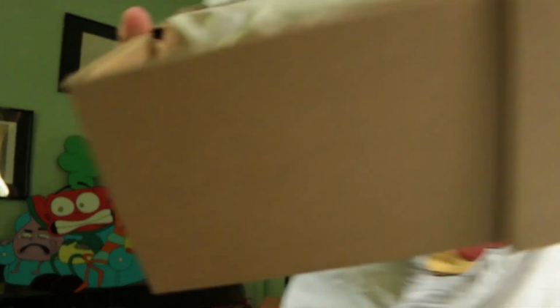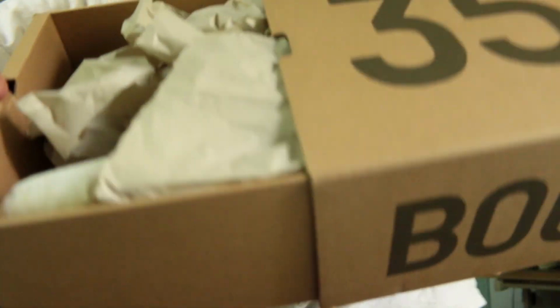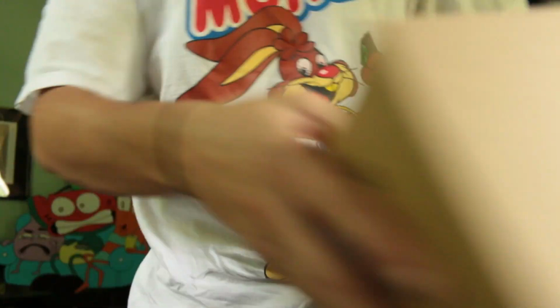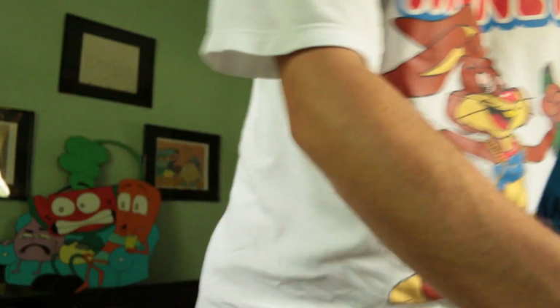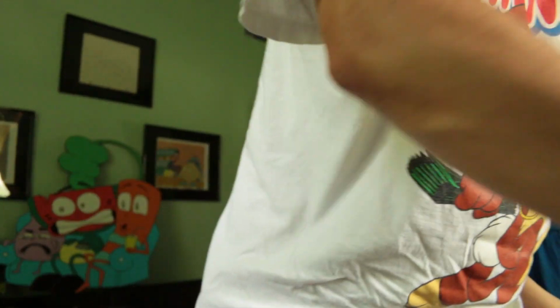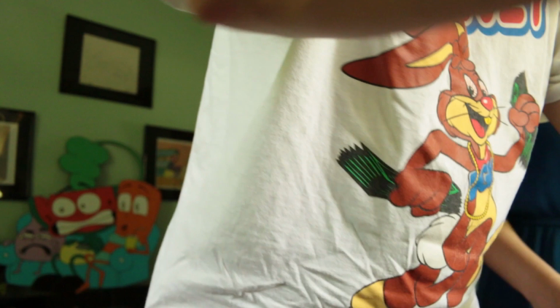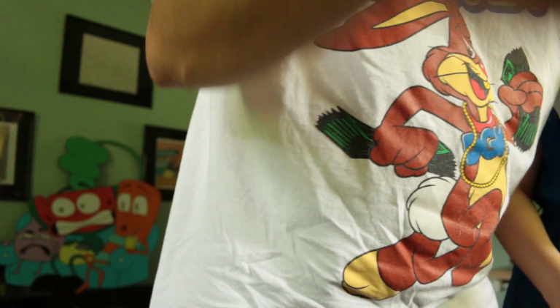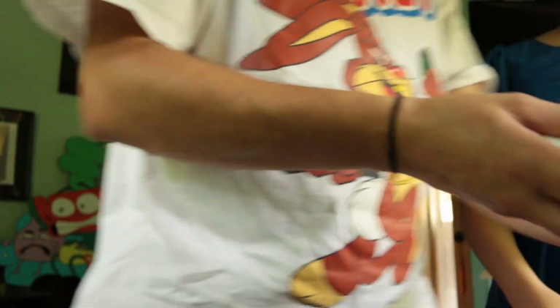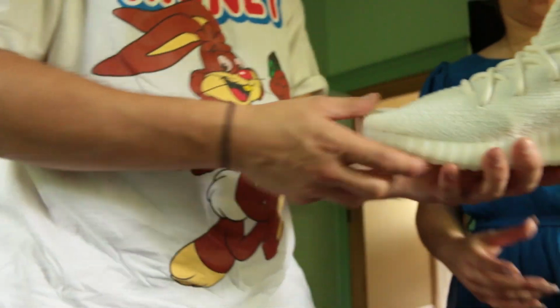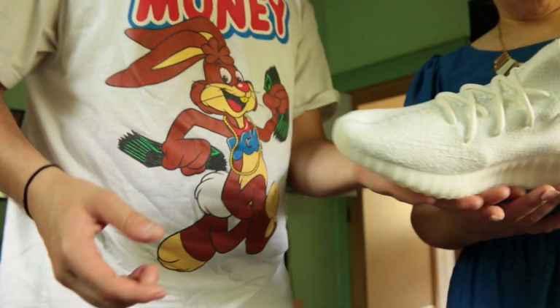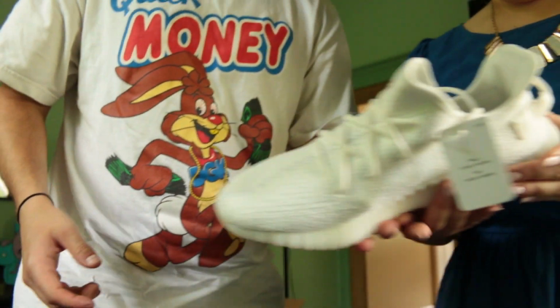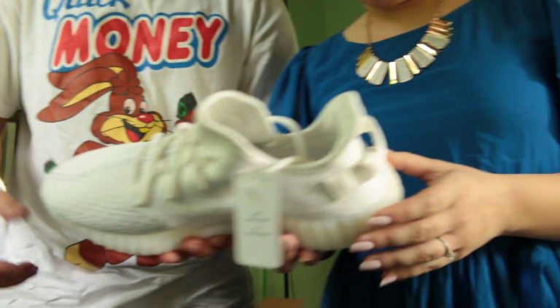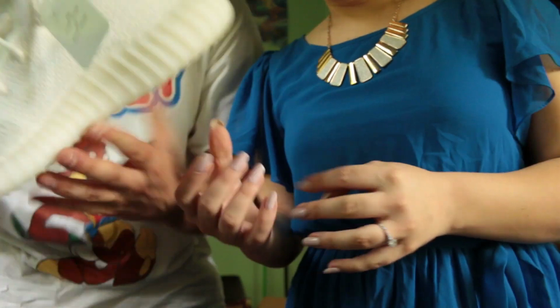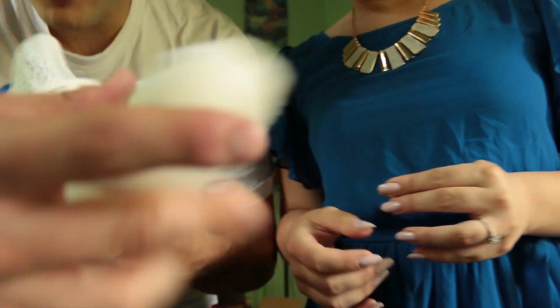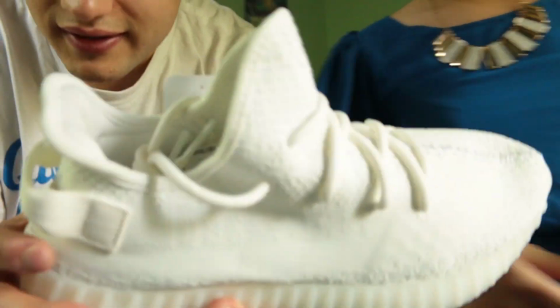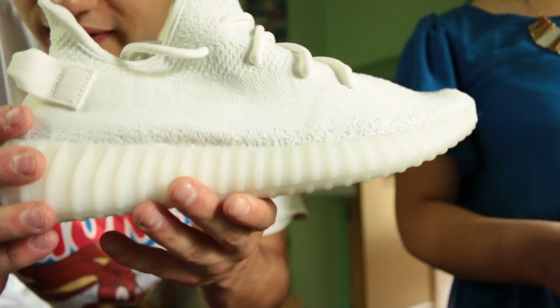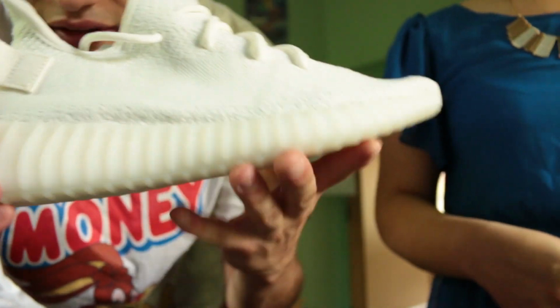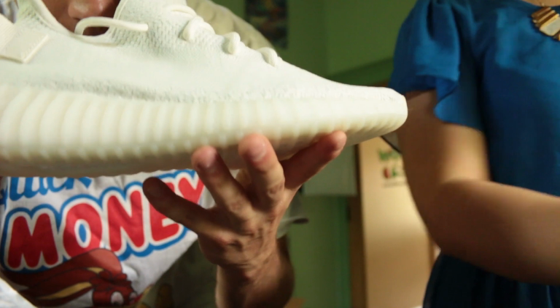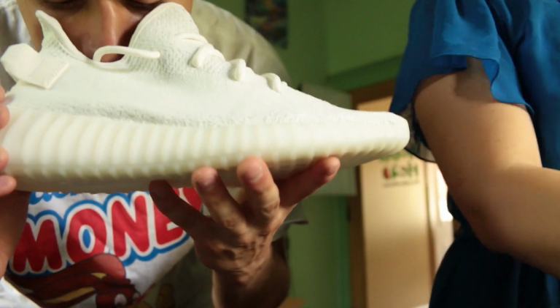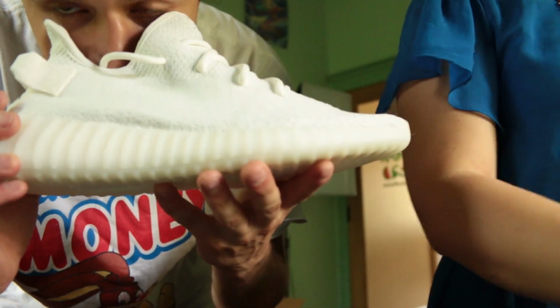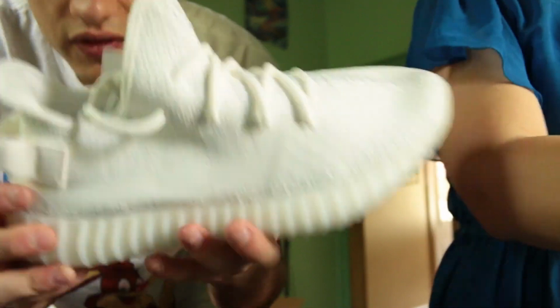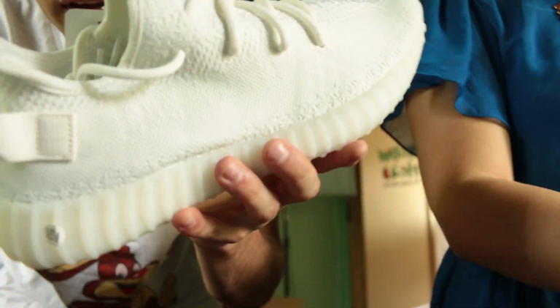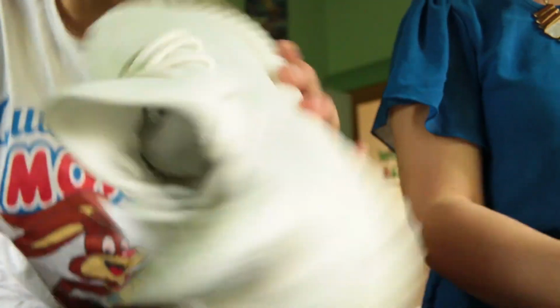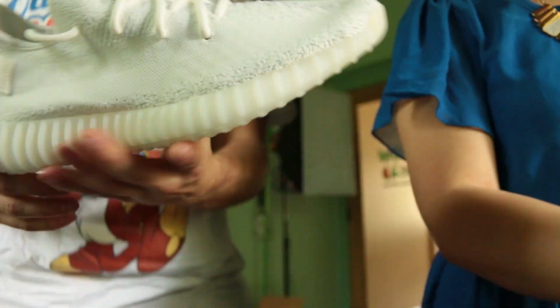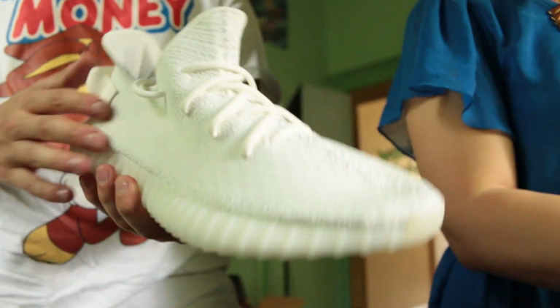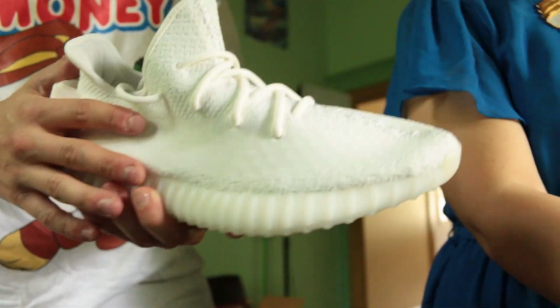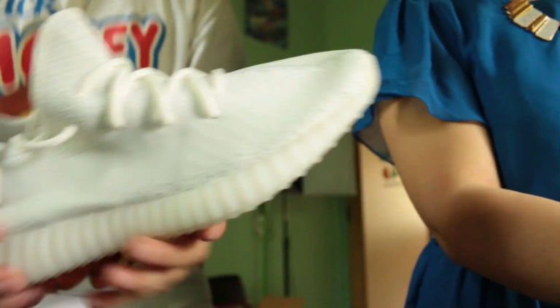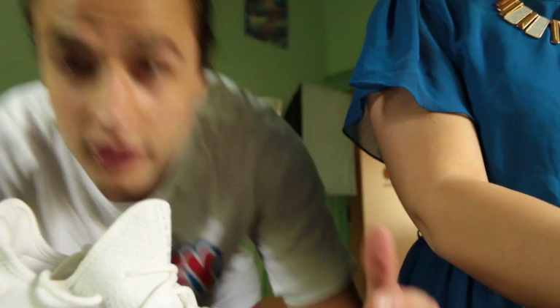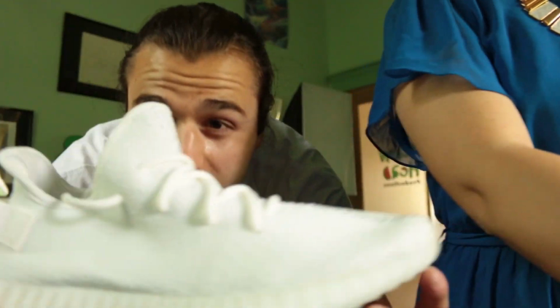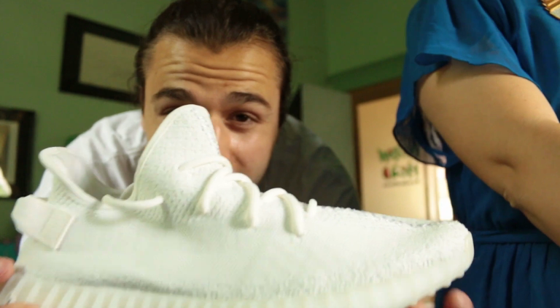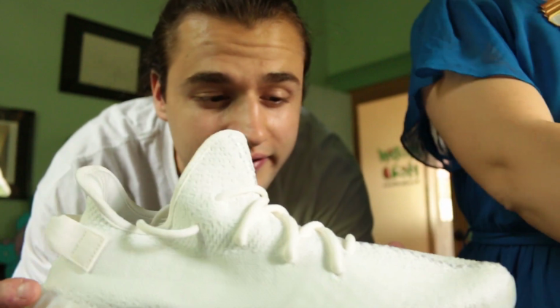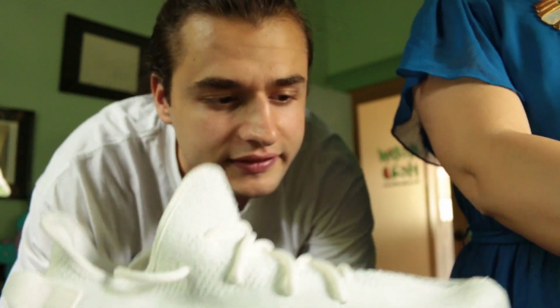So here's the shoes. What do you think? I think they're really nice, but they're very white. They're blank. I think this would be a great custom shoe. What do you guys think?